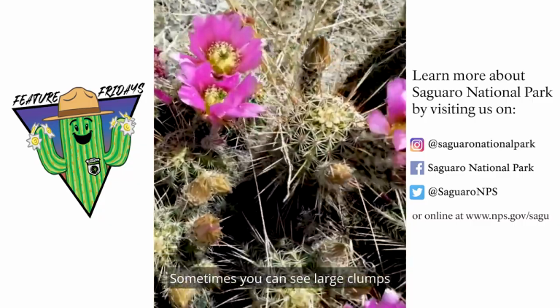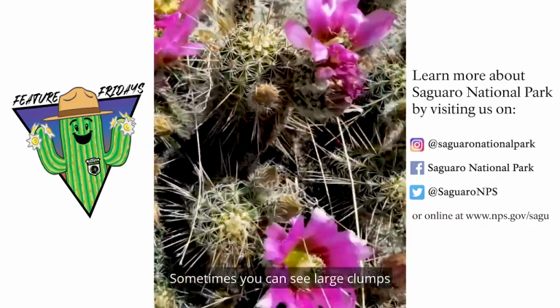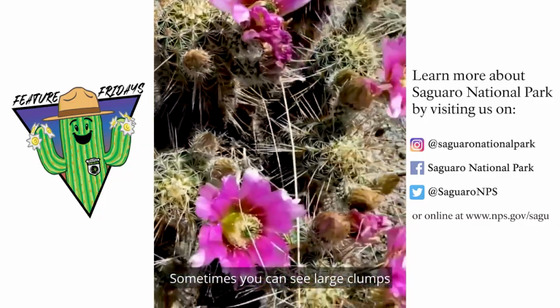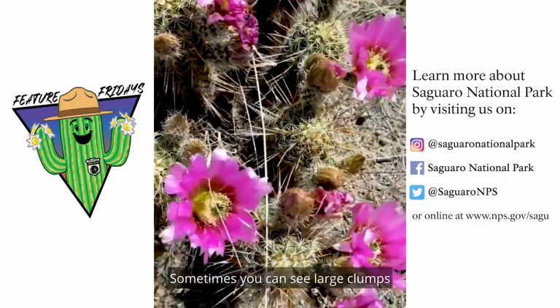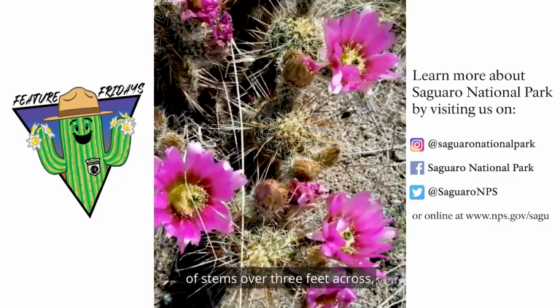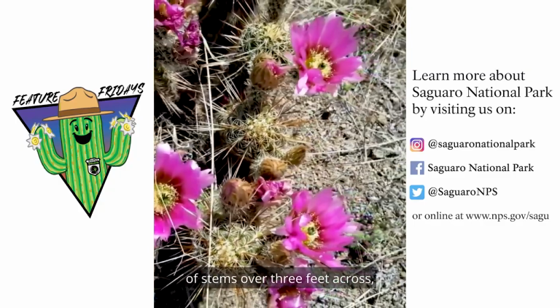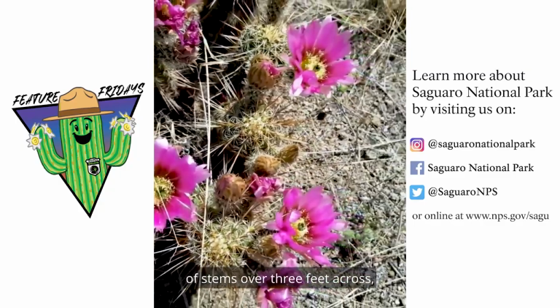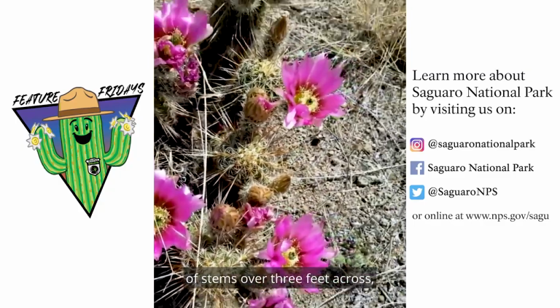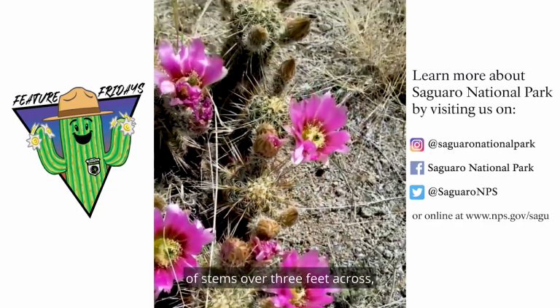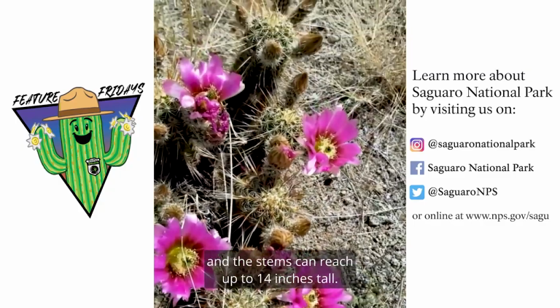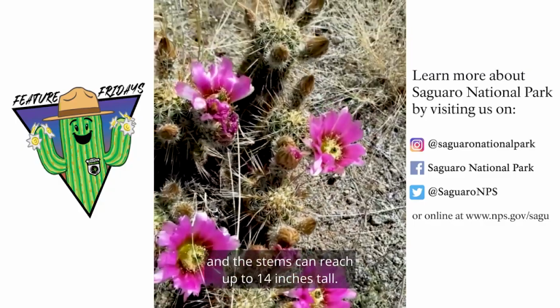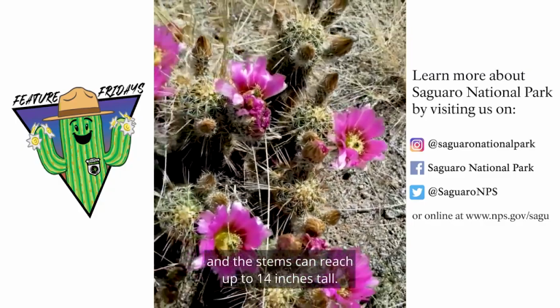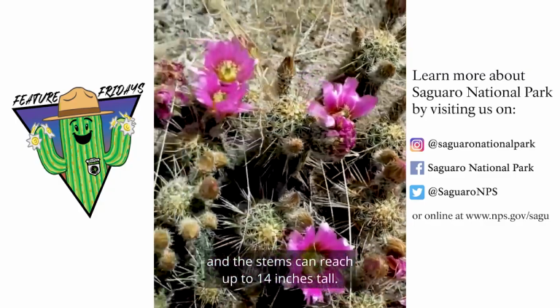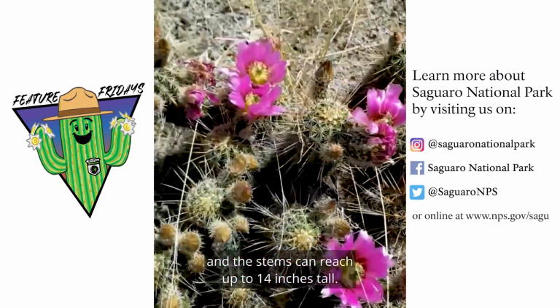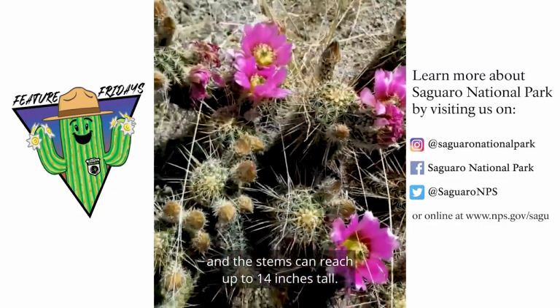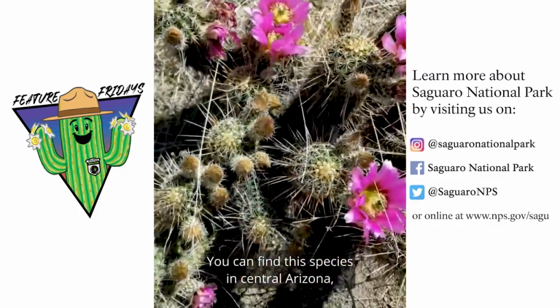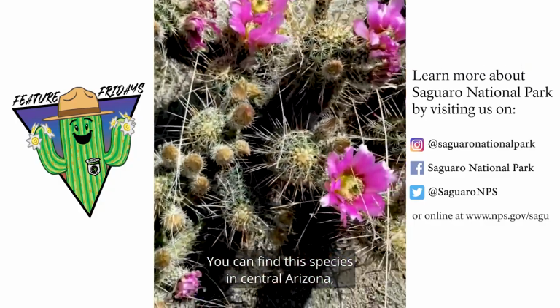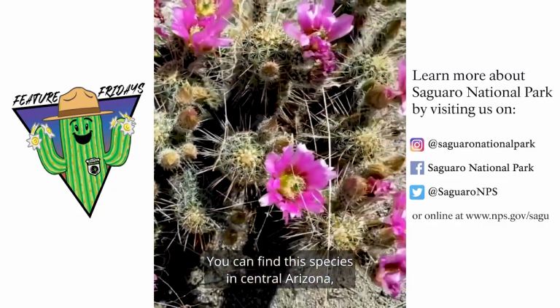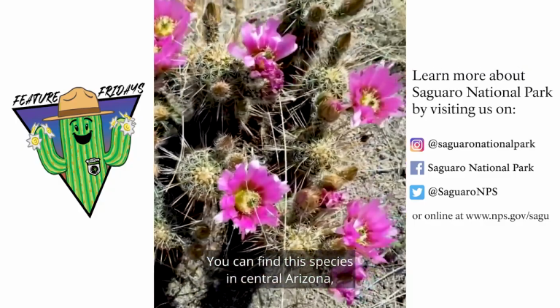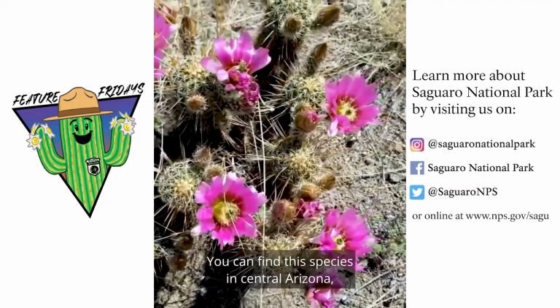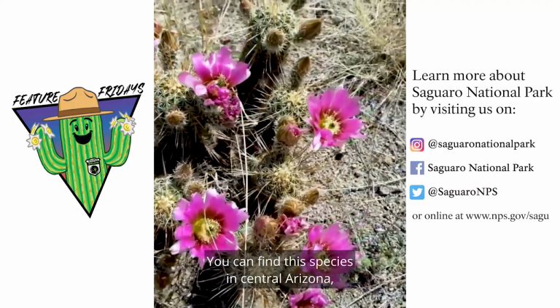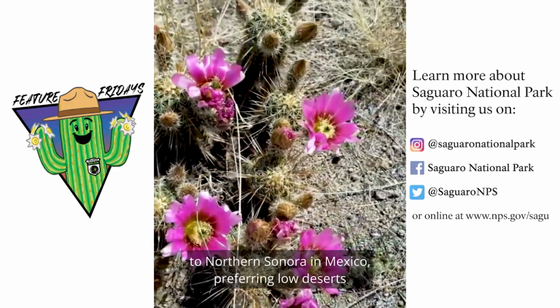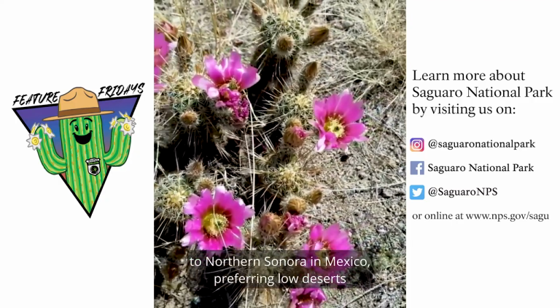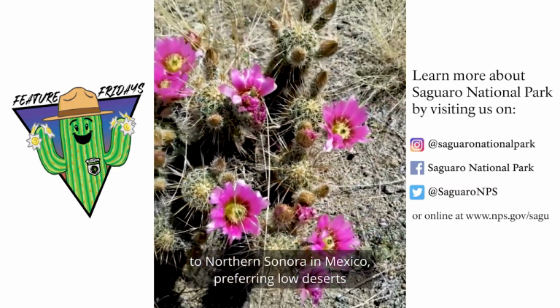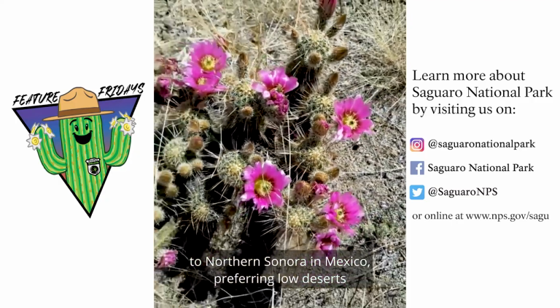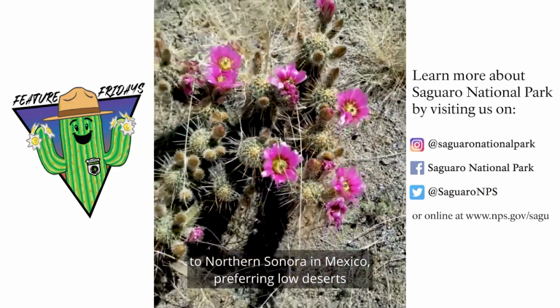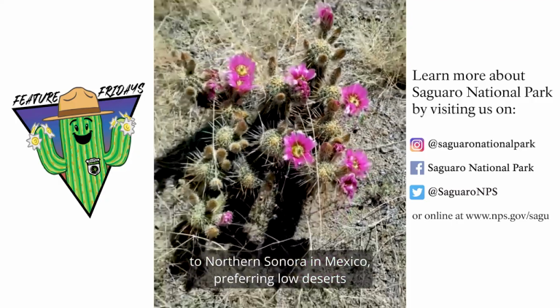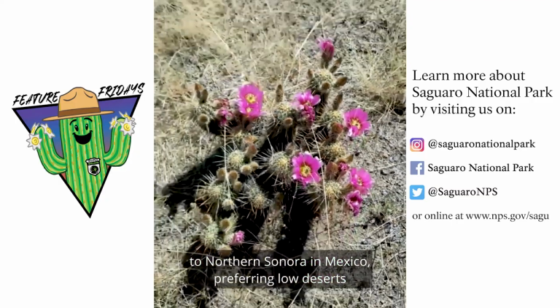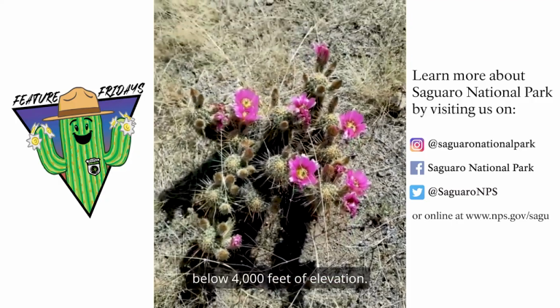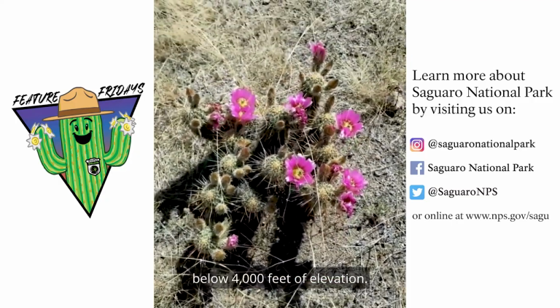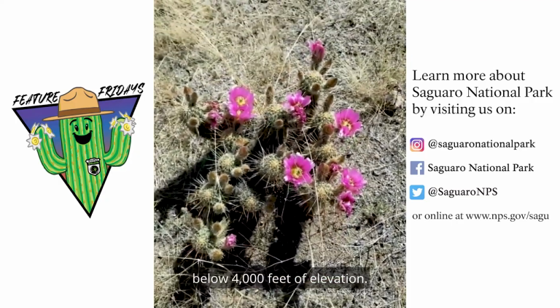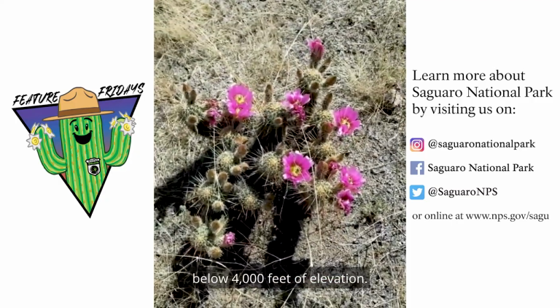Sometimes you can see large clumps of stems over three feet across and the stems can reach up to 14 inches tall. You can find these species in central Arizona to northern Sonora, Mexico, preferring low deserts below 4,000 feet of elevation.